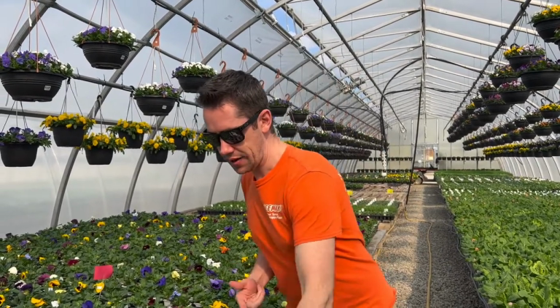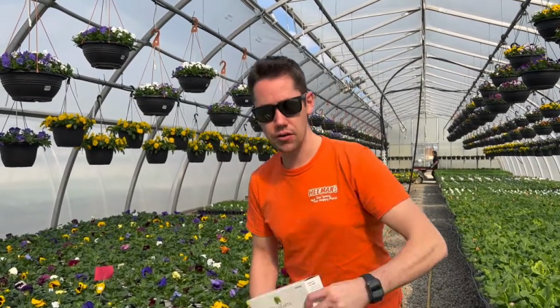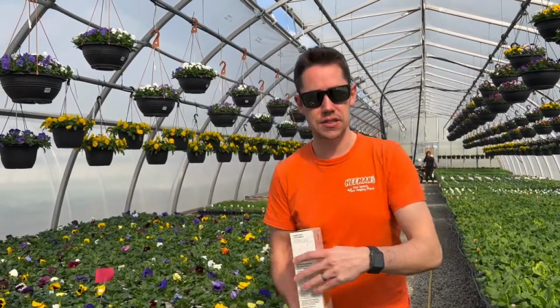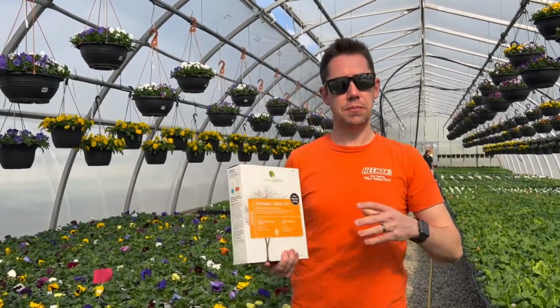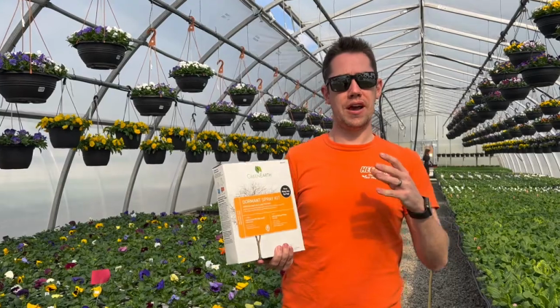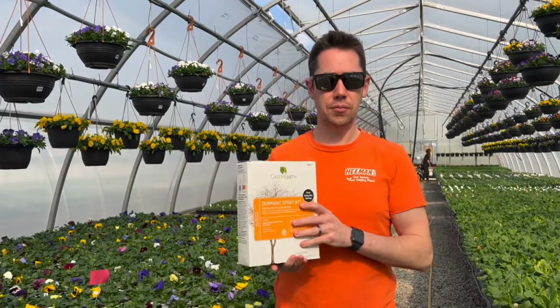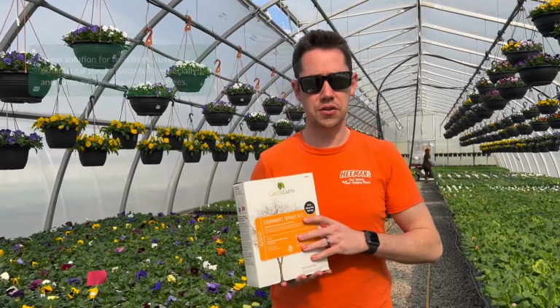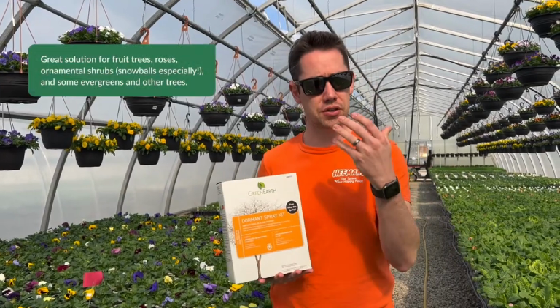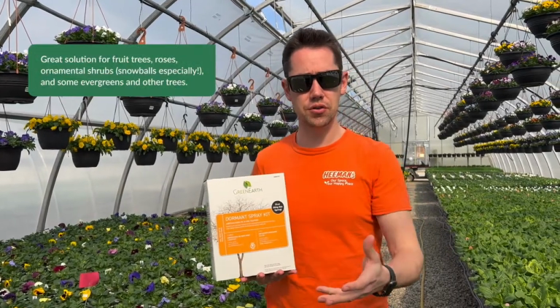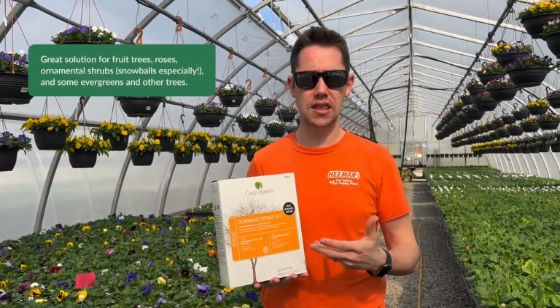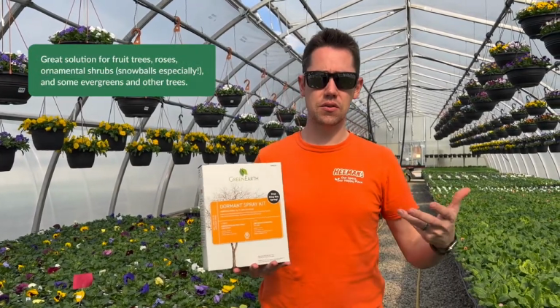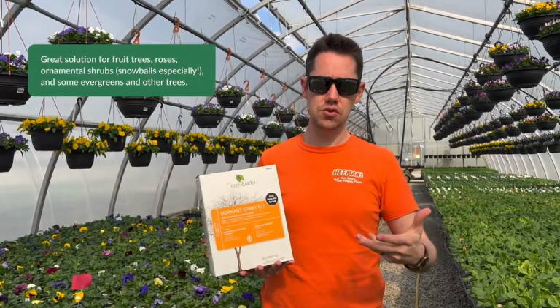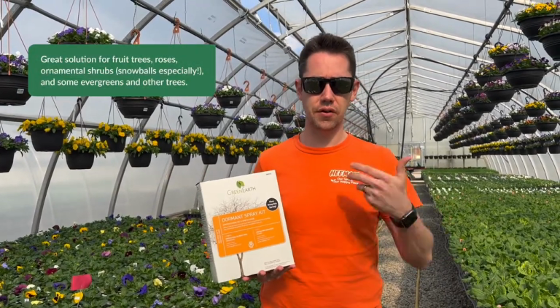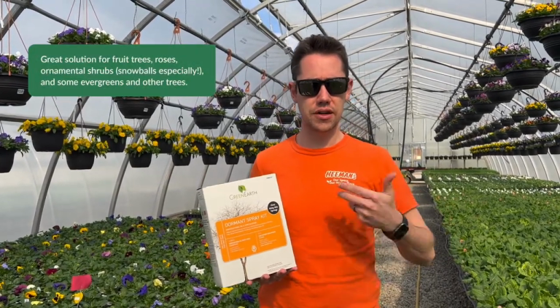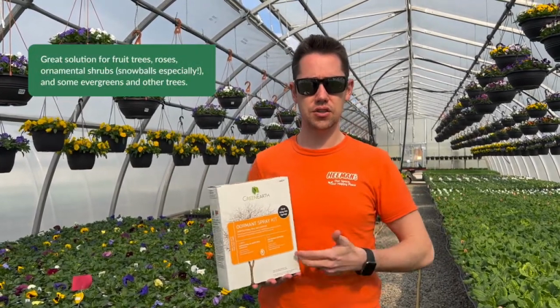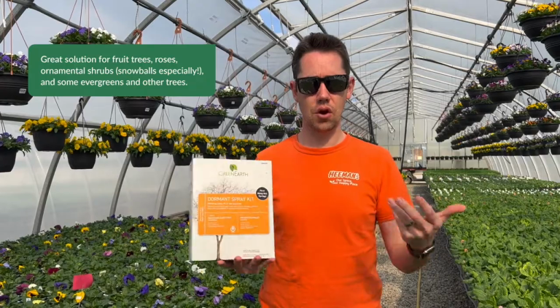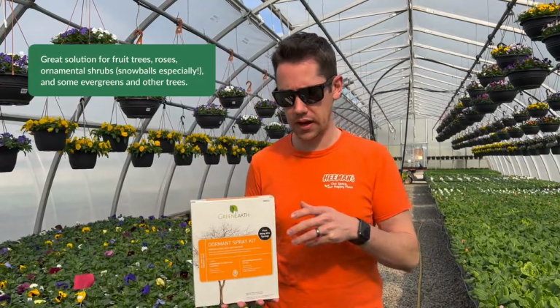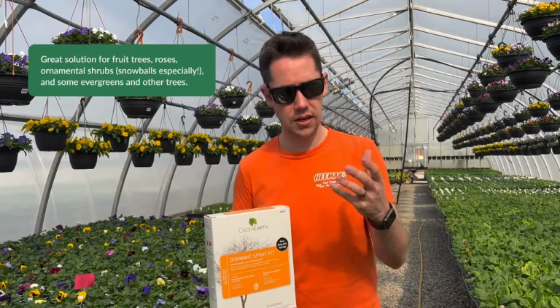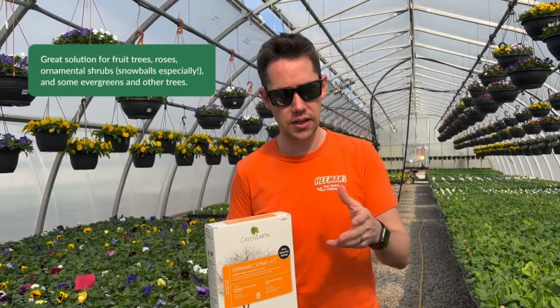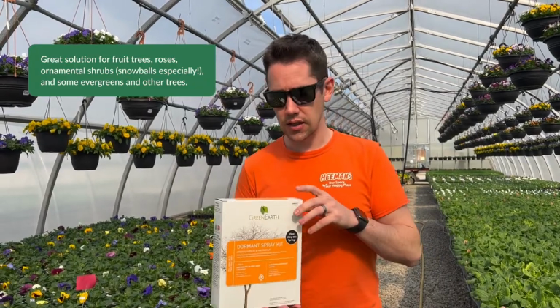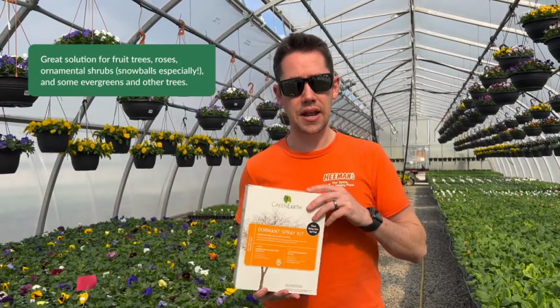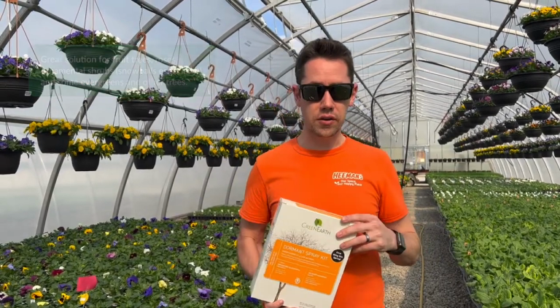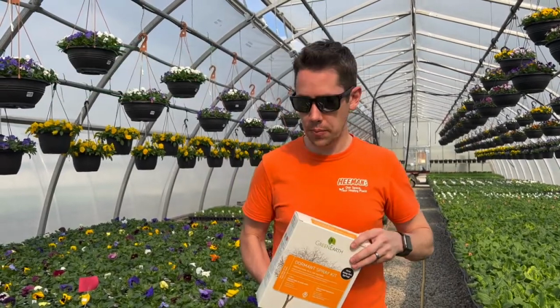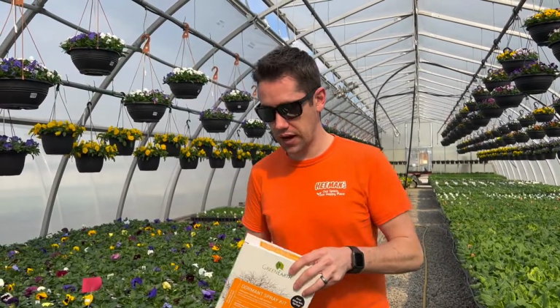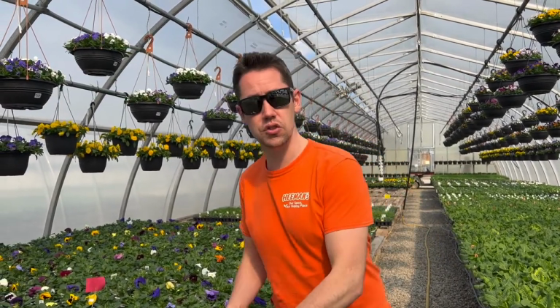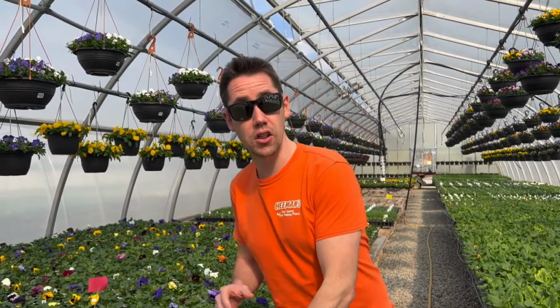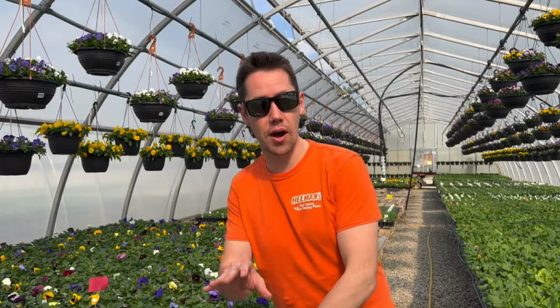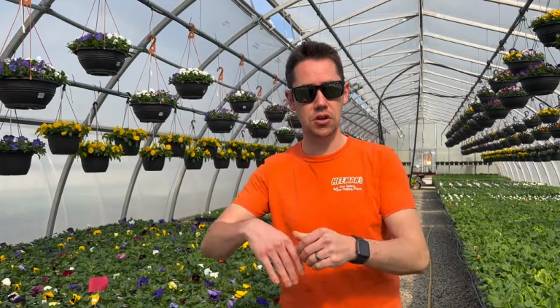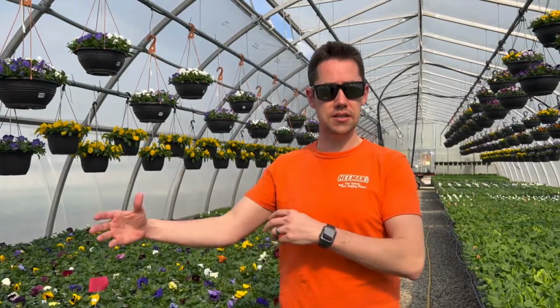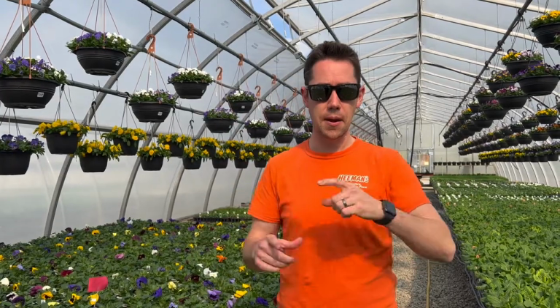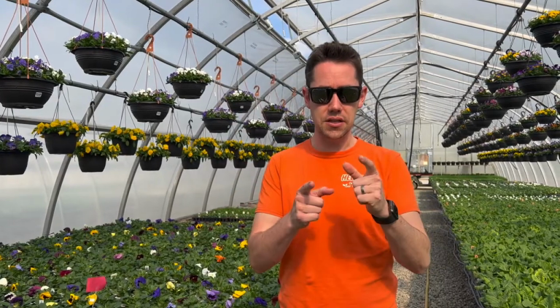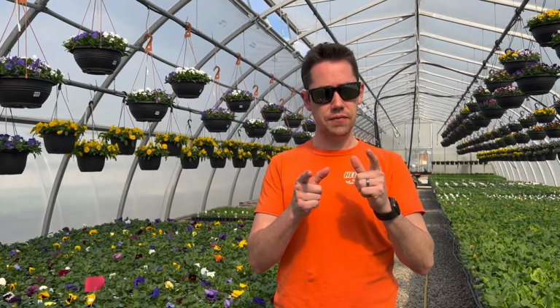Every year through the season, people who have troublesome trees — especially fruit trees and anything that you usually have fungal or insect issues that you're always battling annually — they come in looking for help. And frankly, there's not a lot of options that you can do in season.